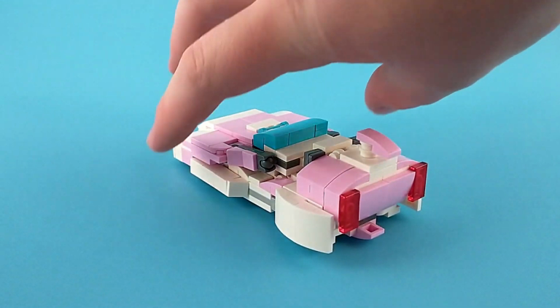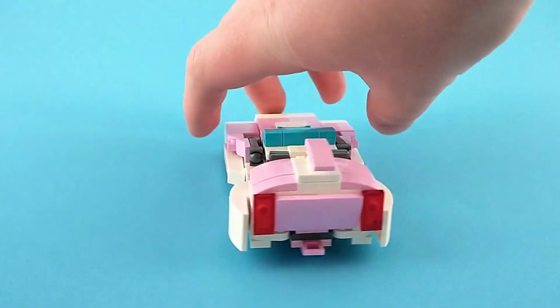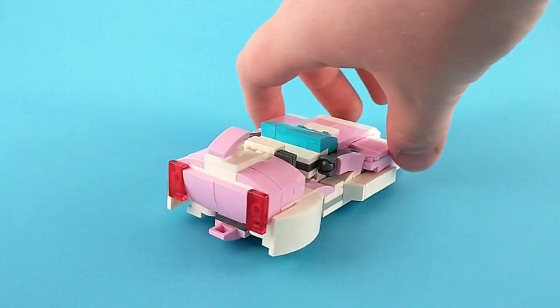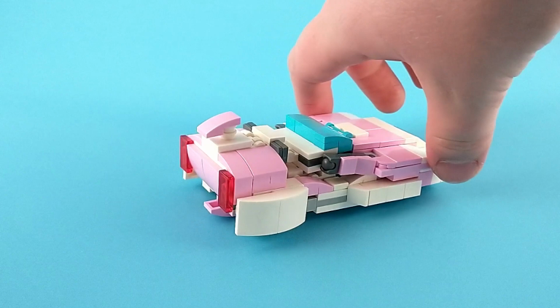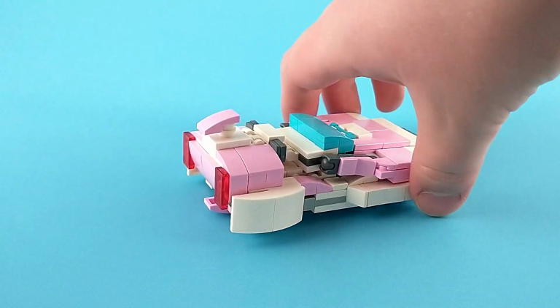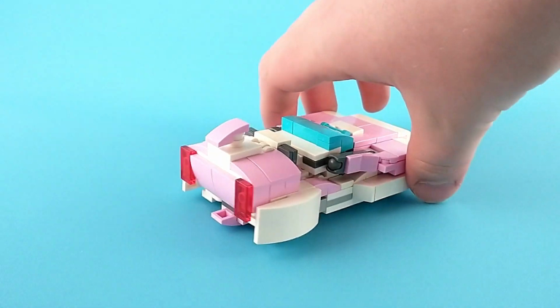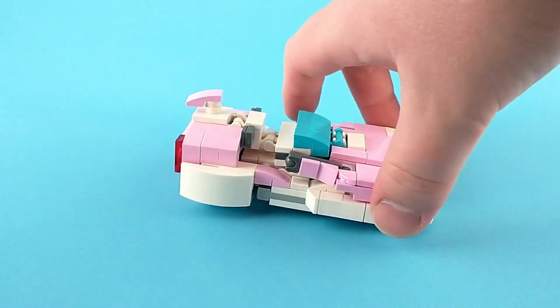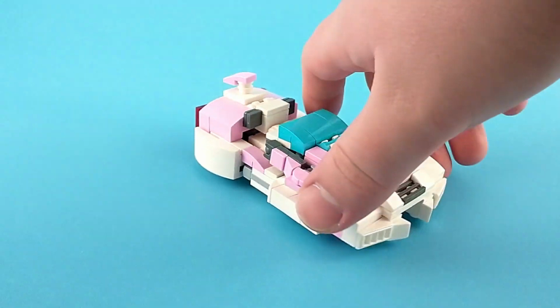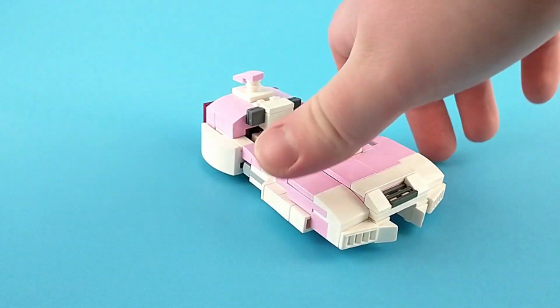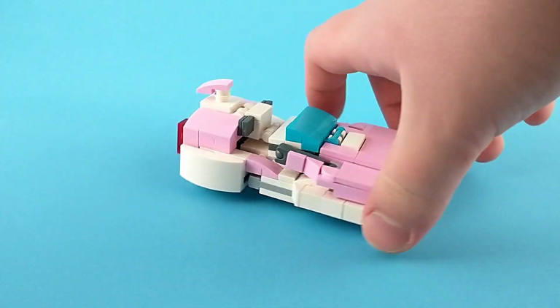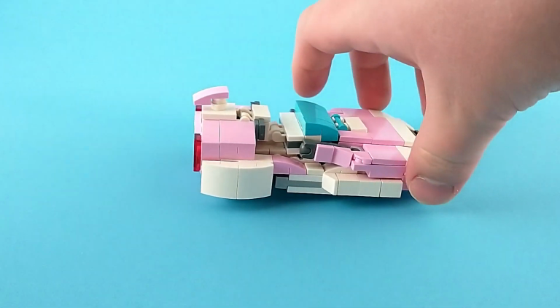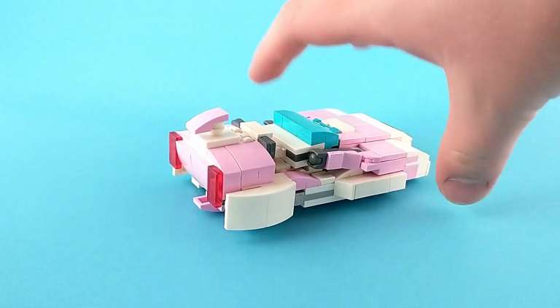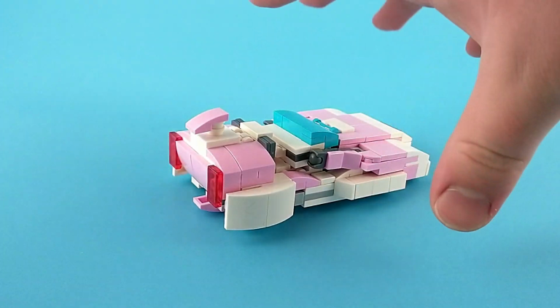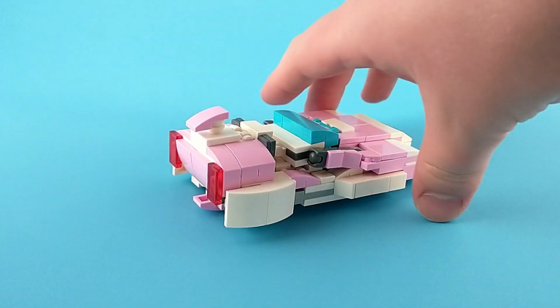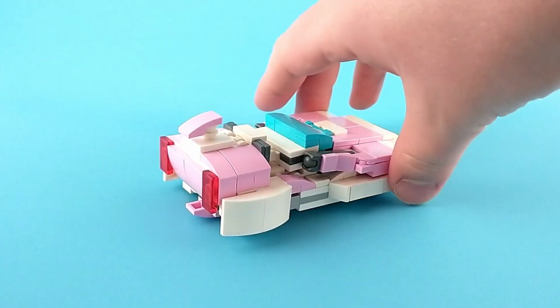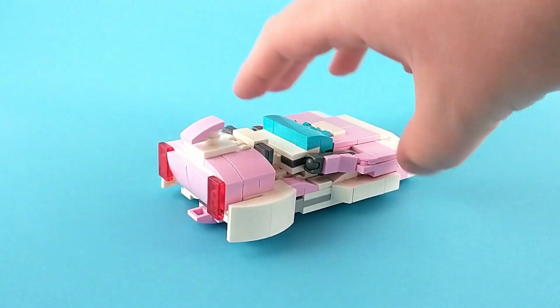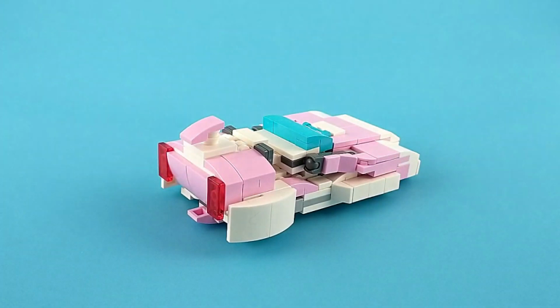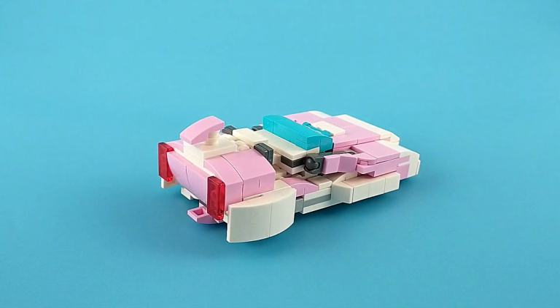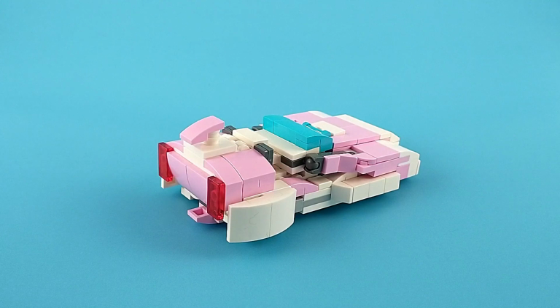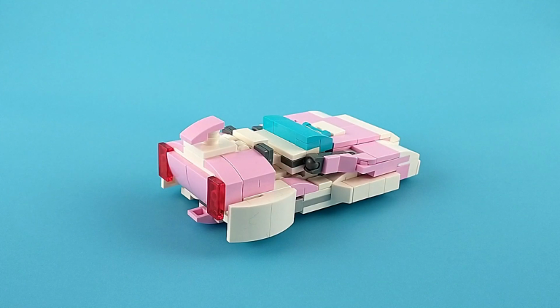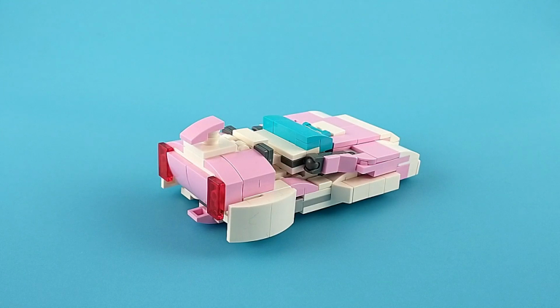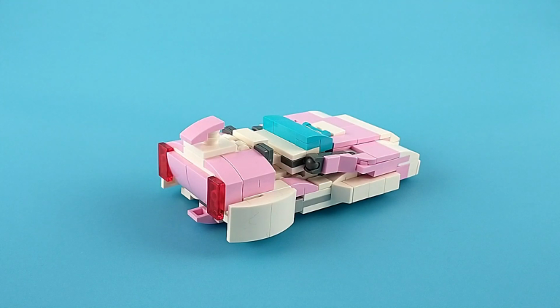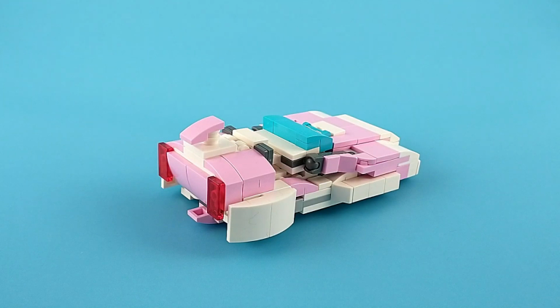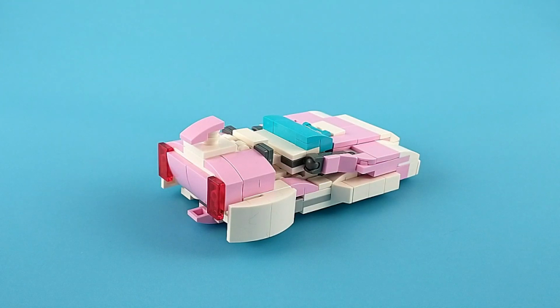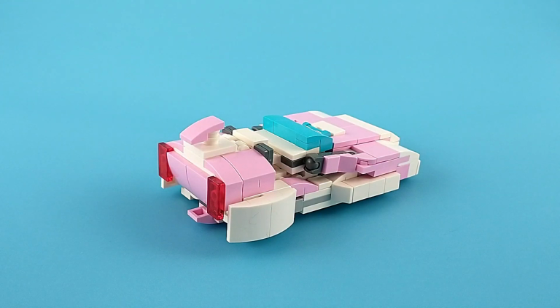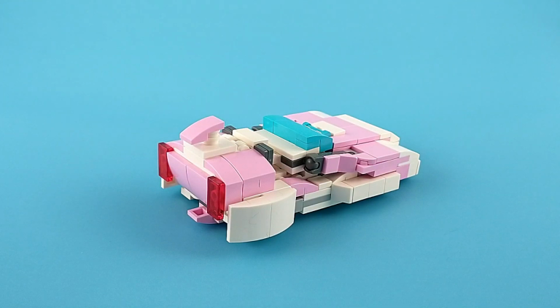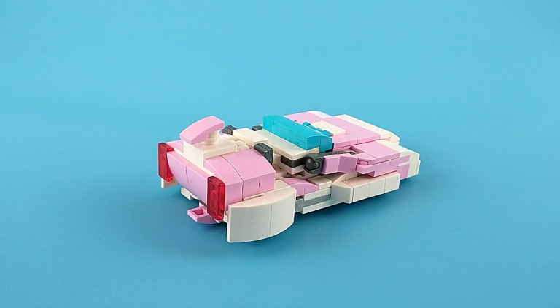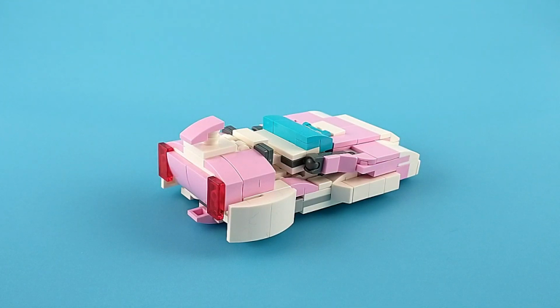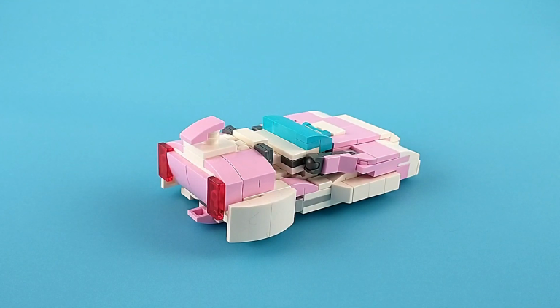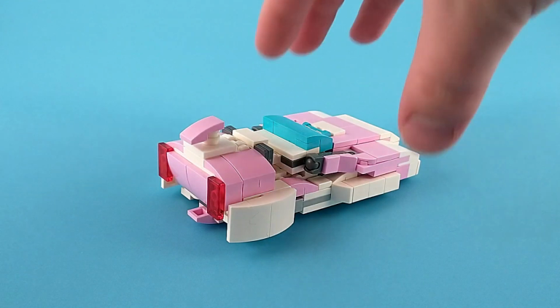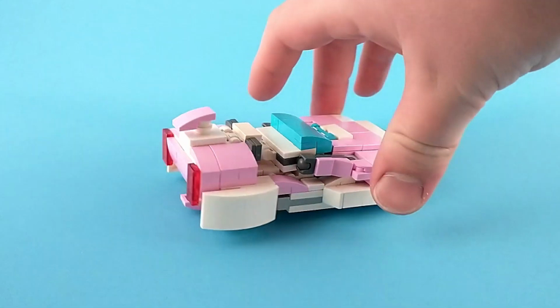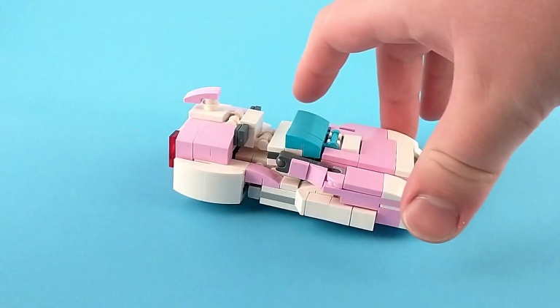Of course, there are some inherent limitations to LEGO — it's always going to be a bit blocky unless you're building at a very large scale. But I think all in all, I managed to make this look pretty sleek.